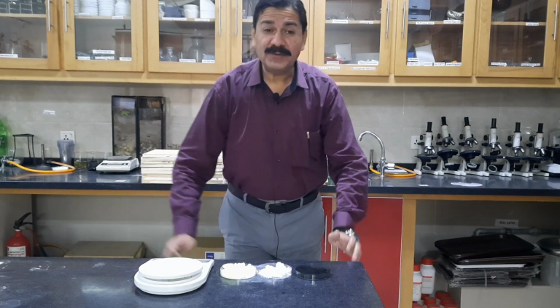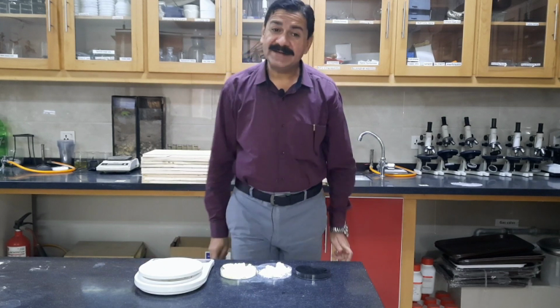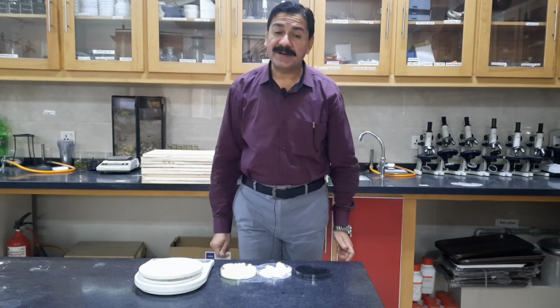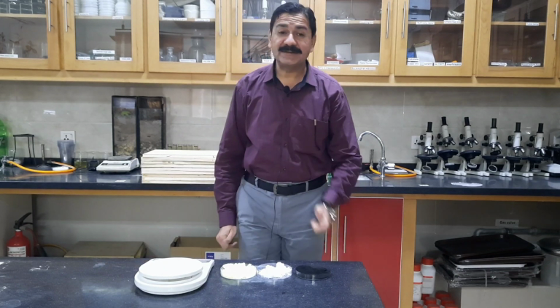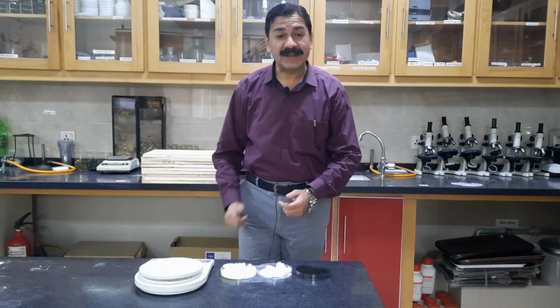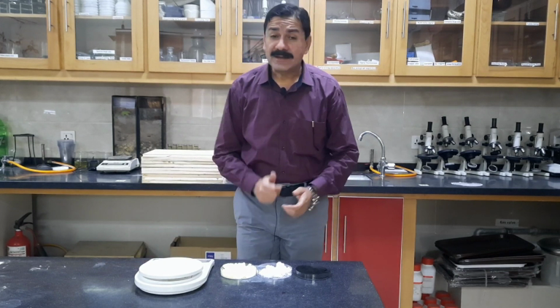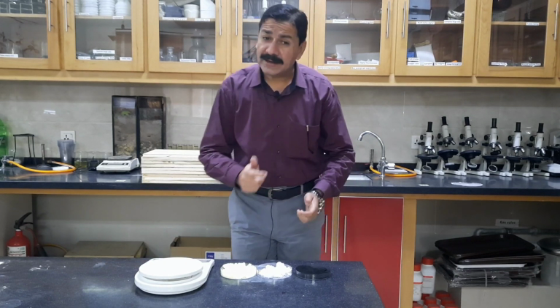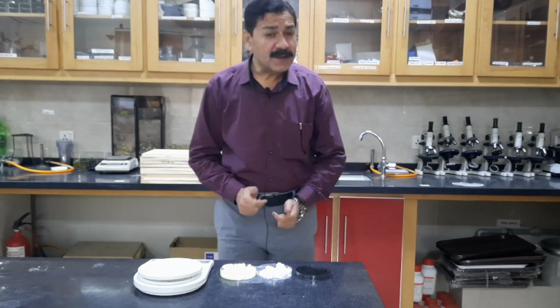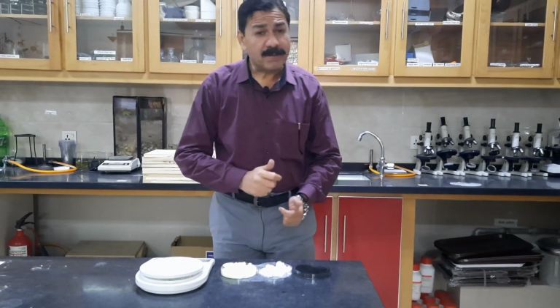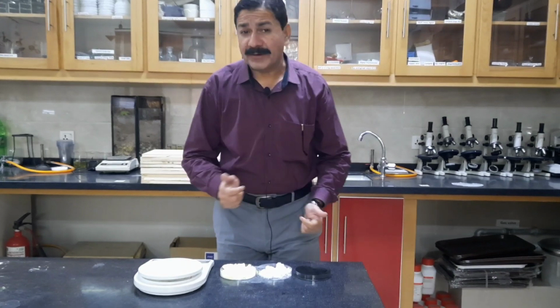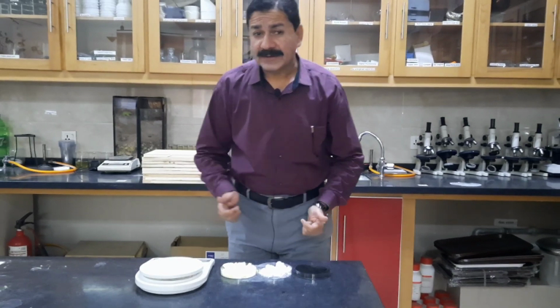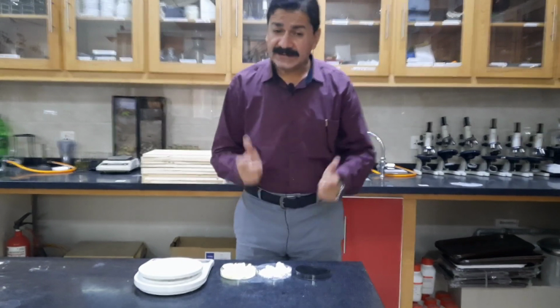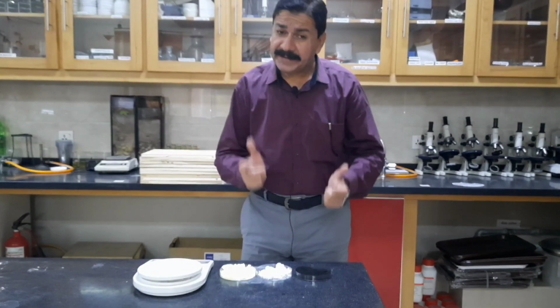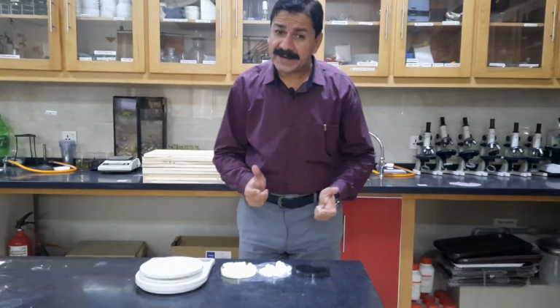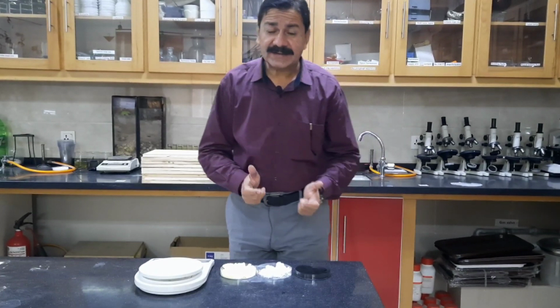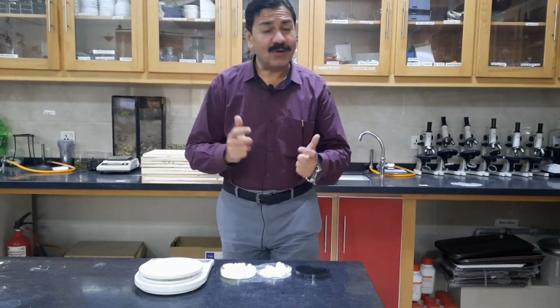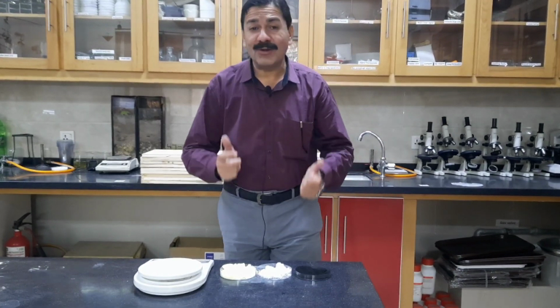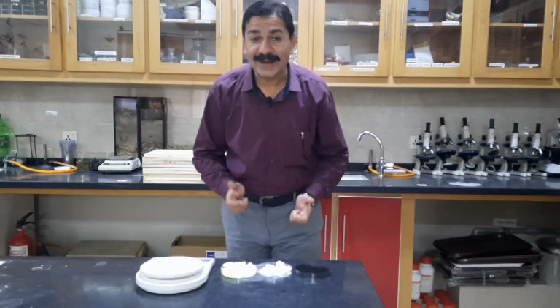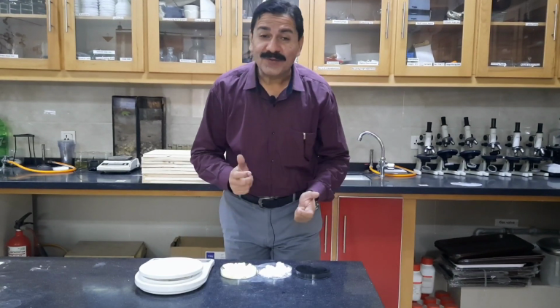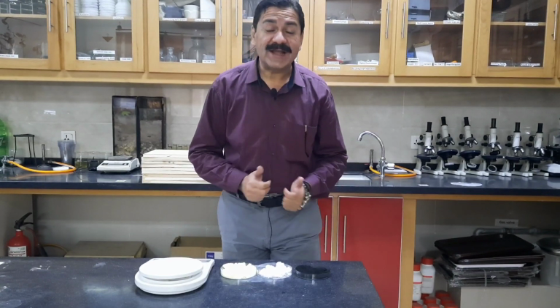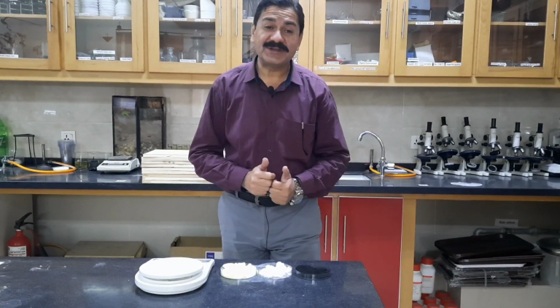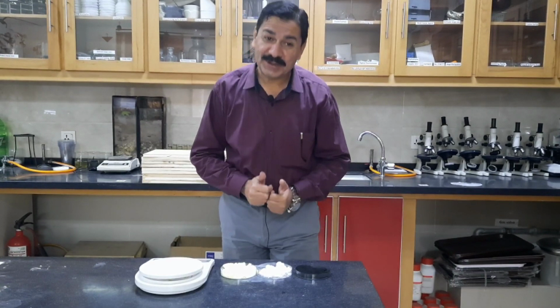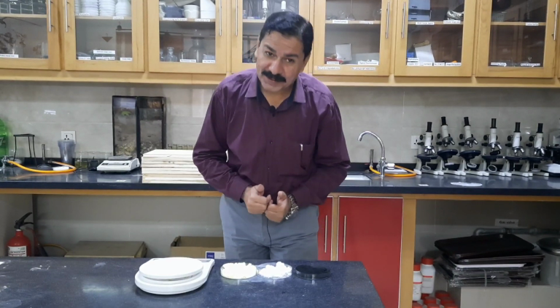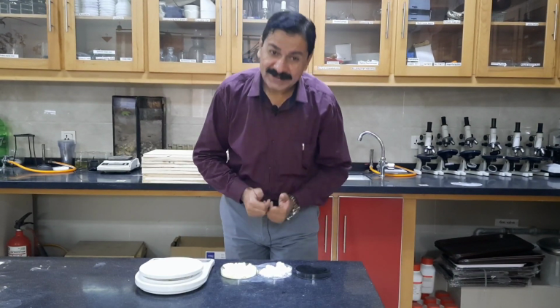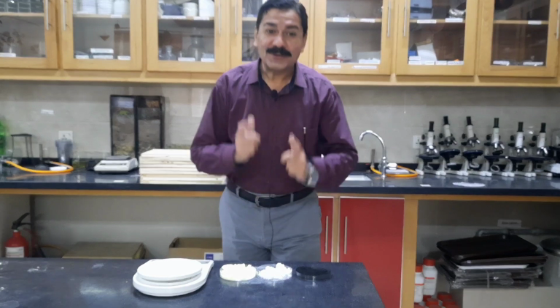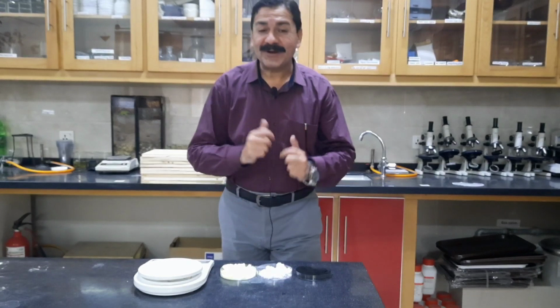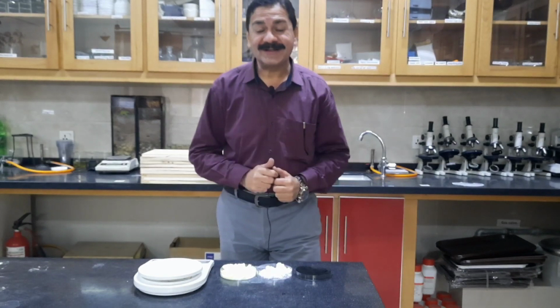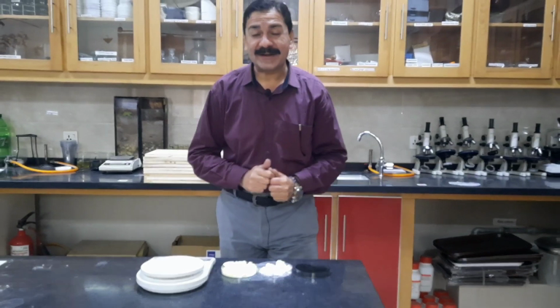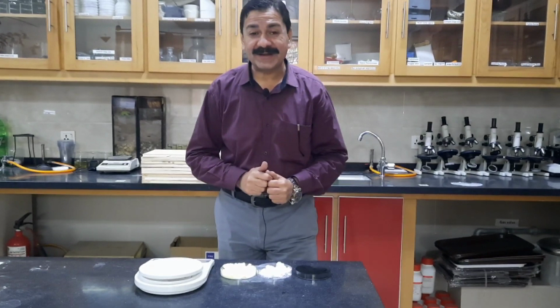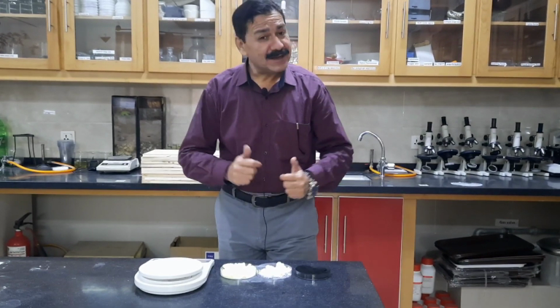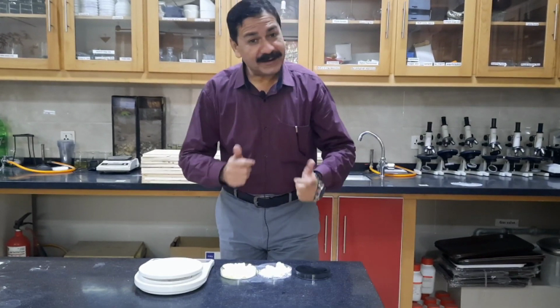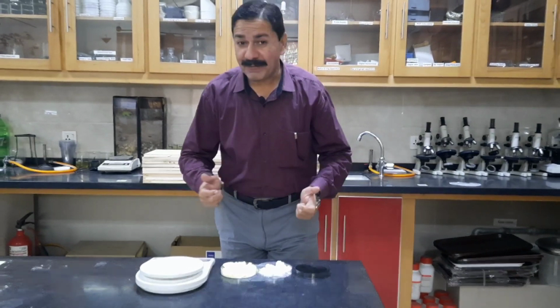Our today's activity is making gun powder. This activity is only for educational purposes. Don't try this activity at home.